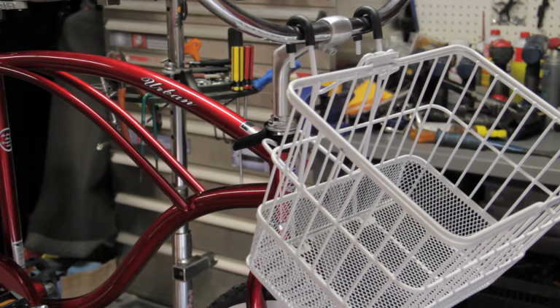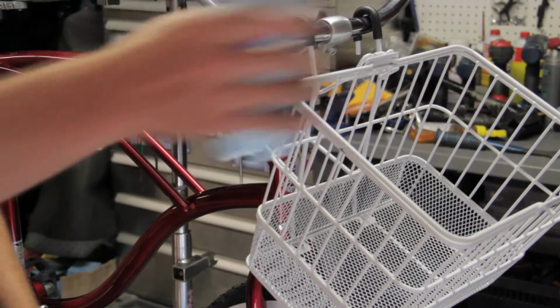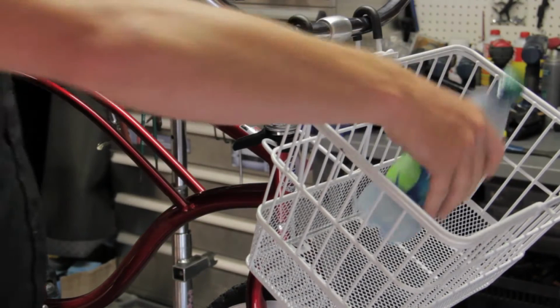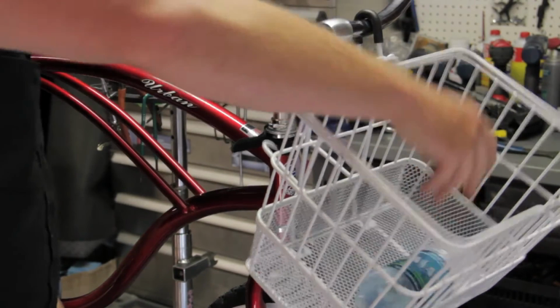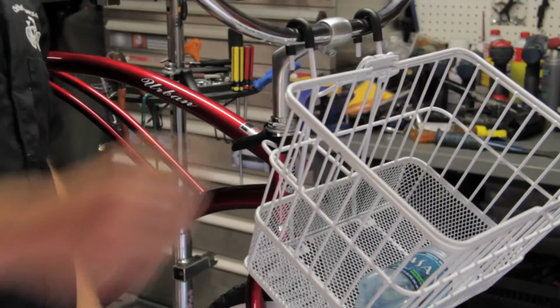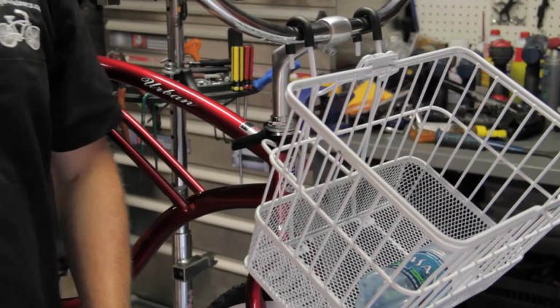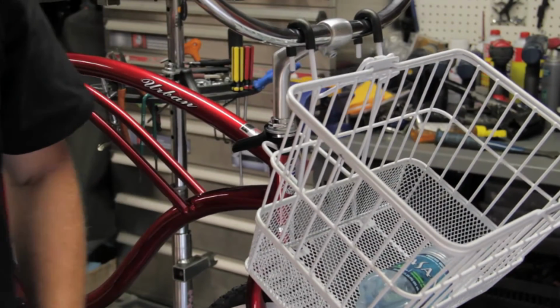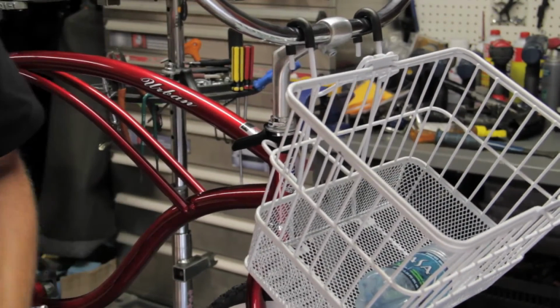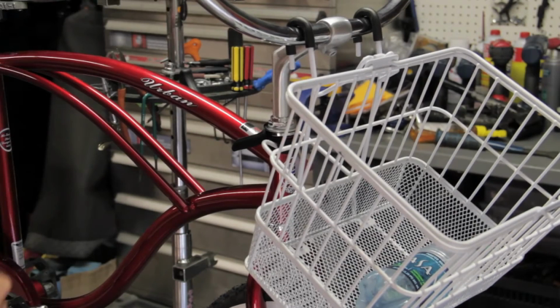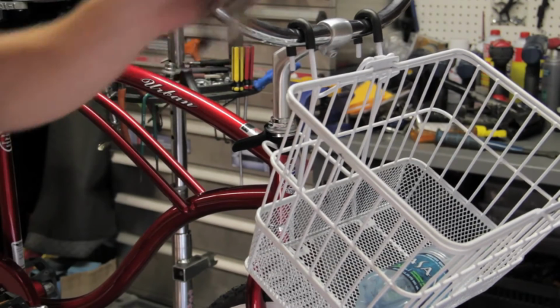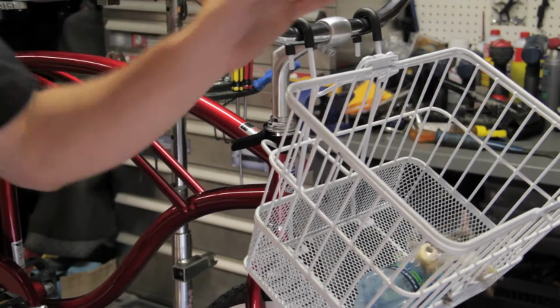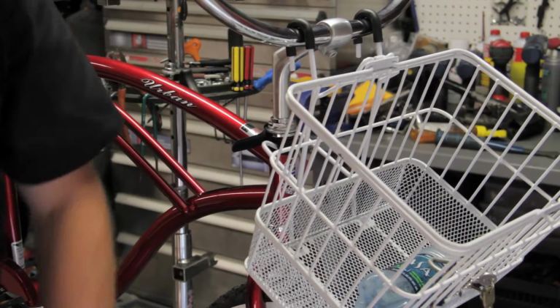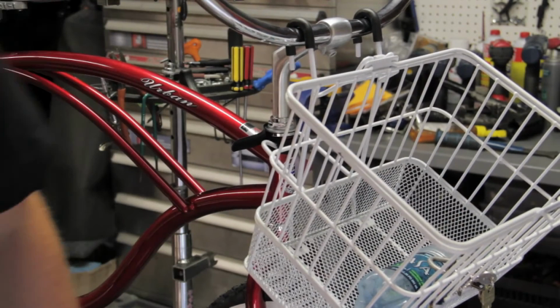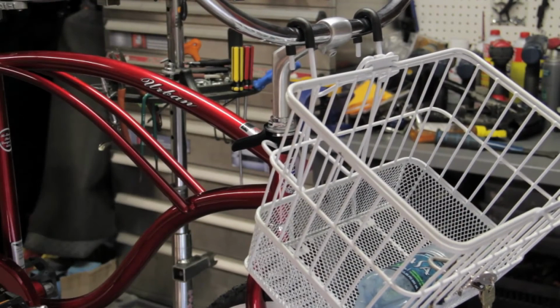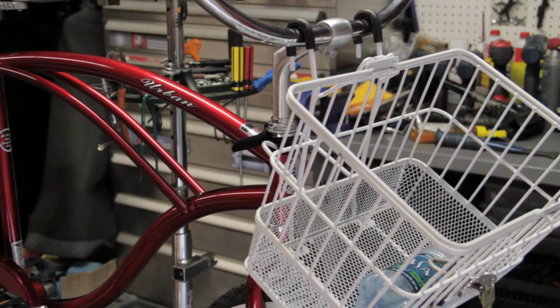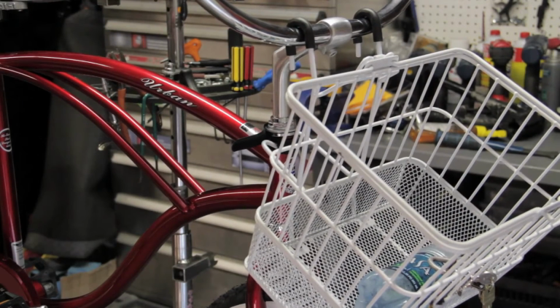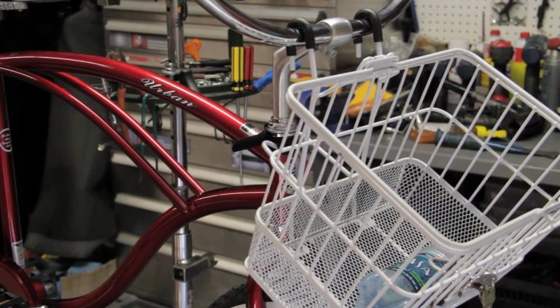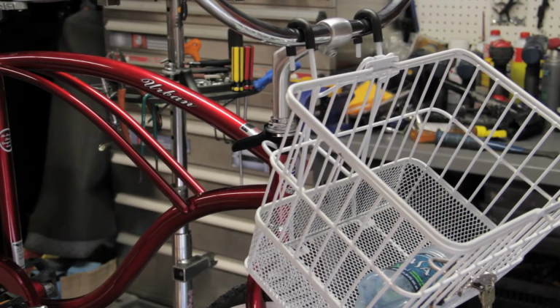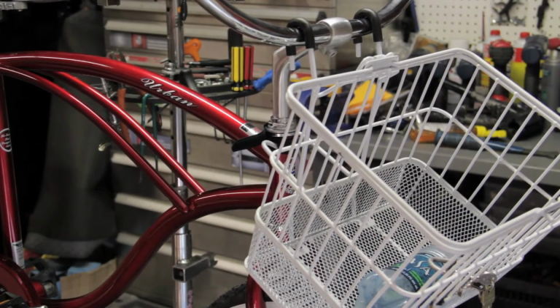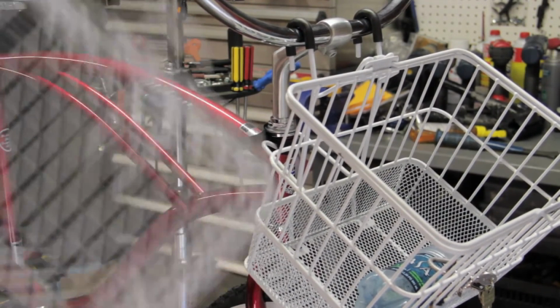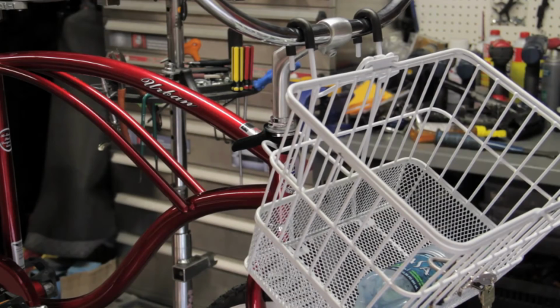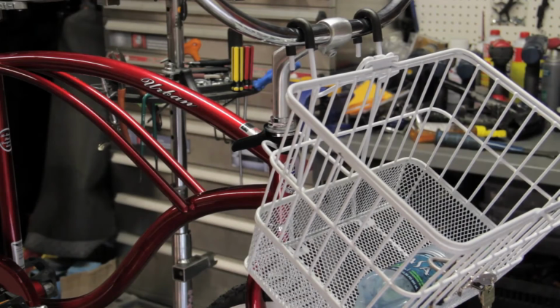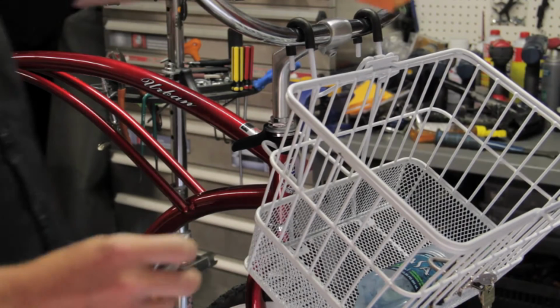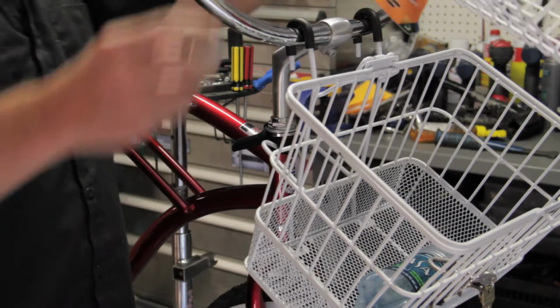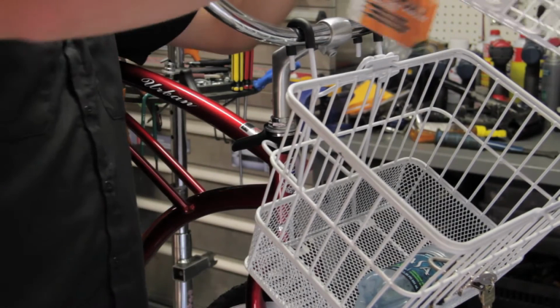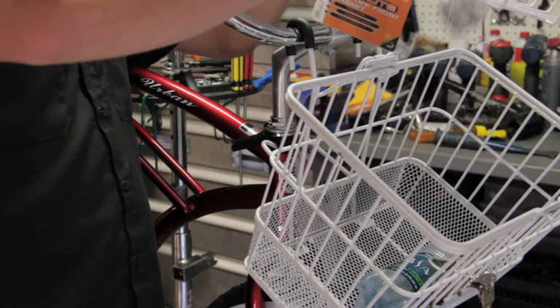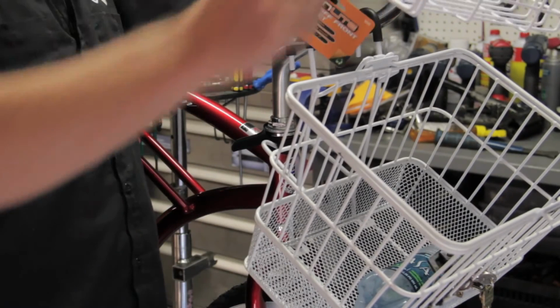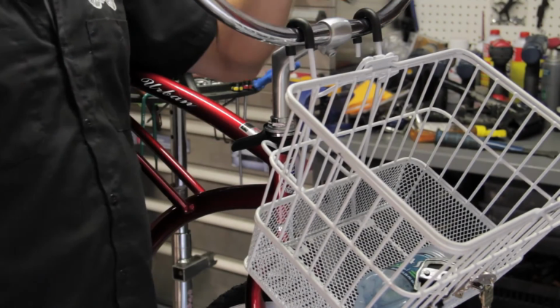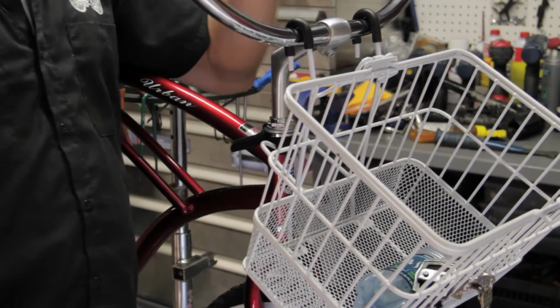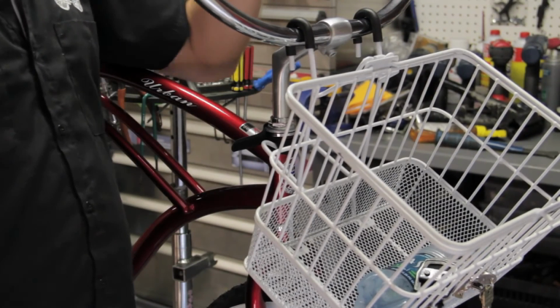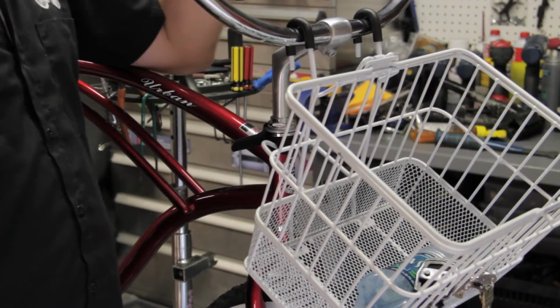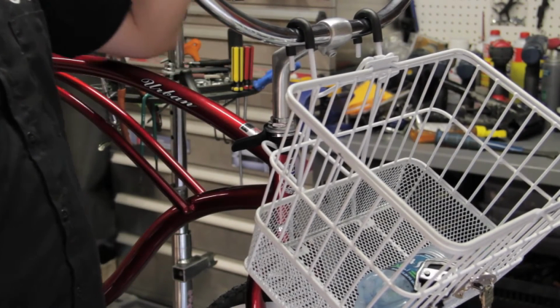Now notice I can throw my water in there and my keys in there, and if I had a reflector in this basket it would just fall right through and into my mesh bottom basket.